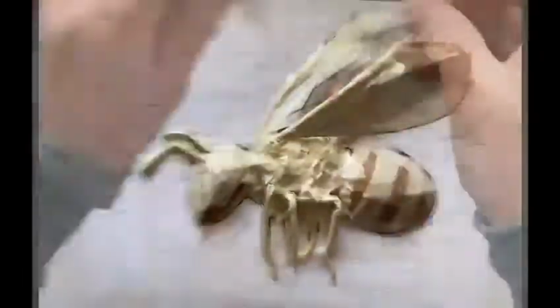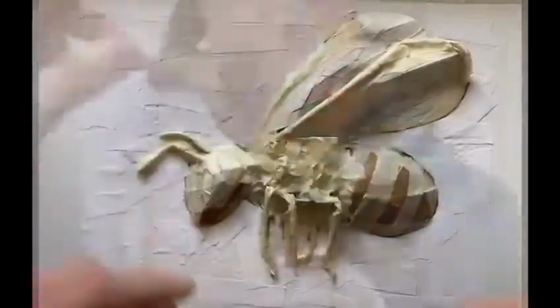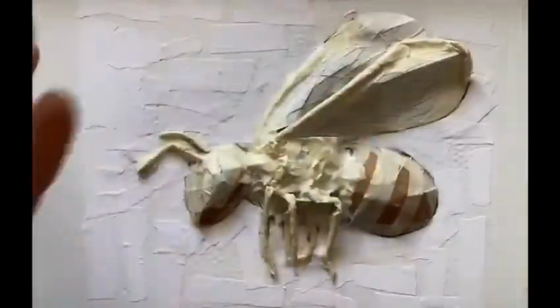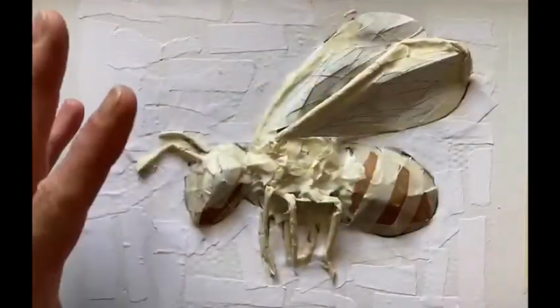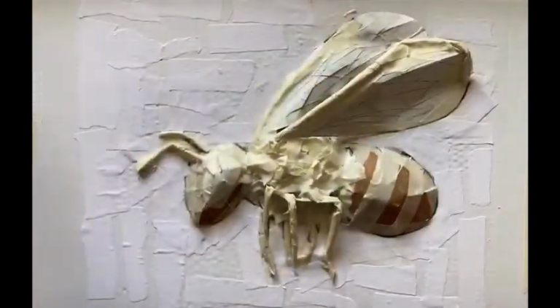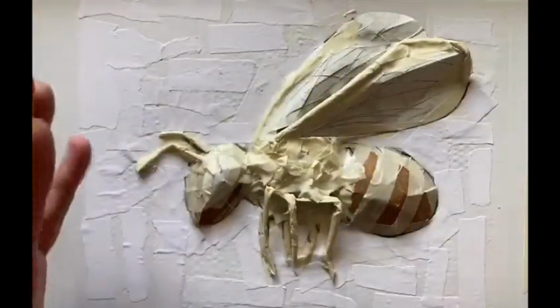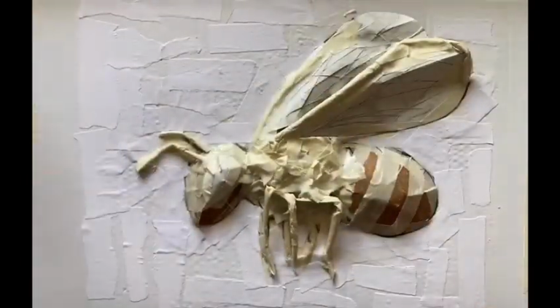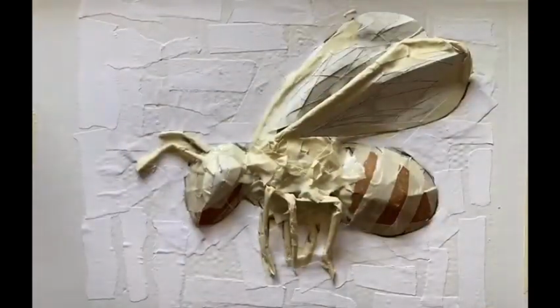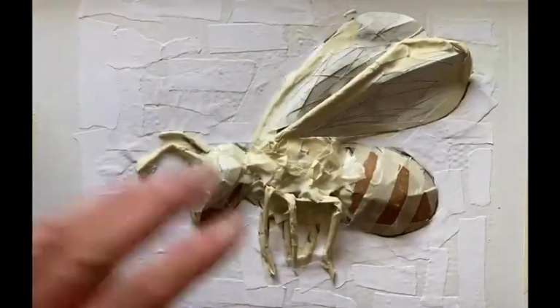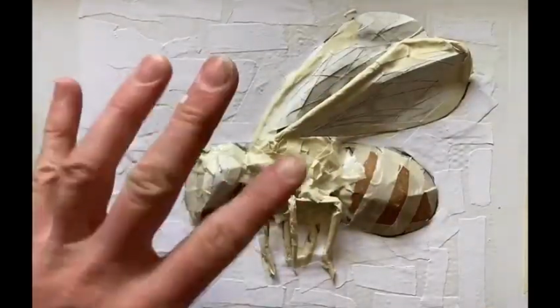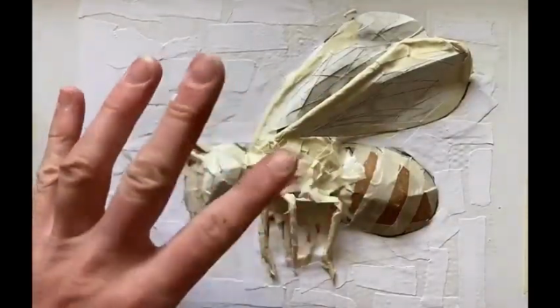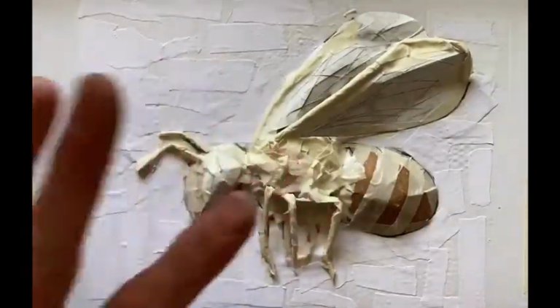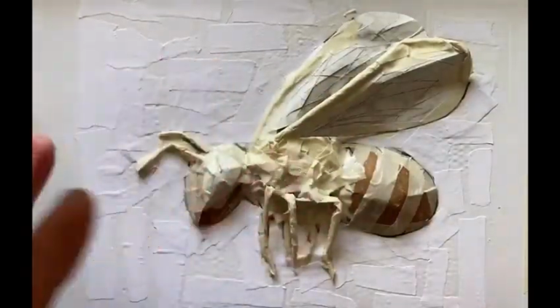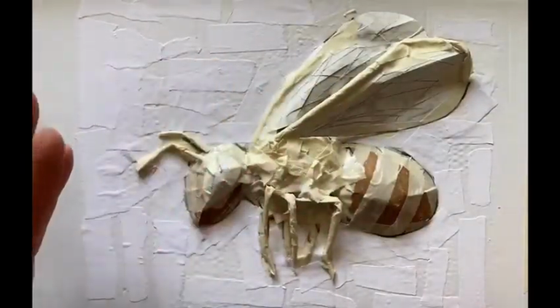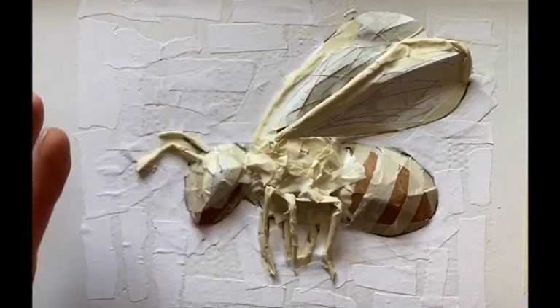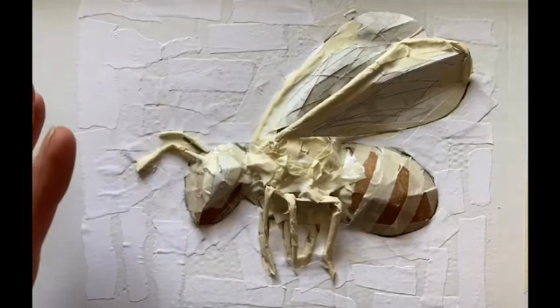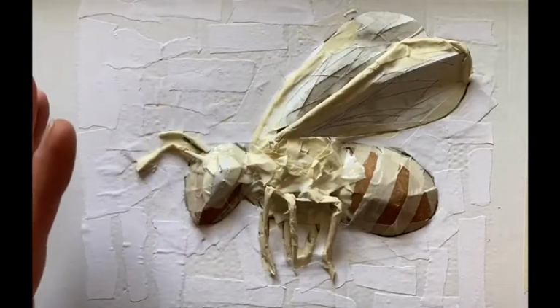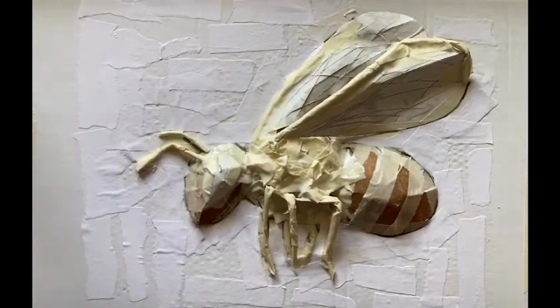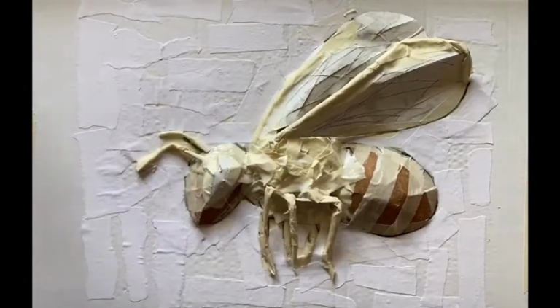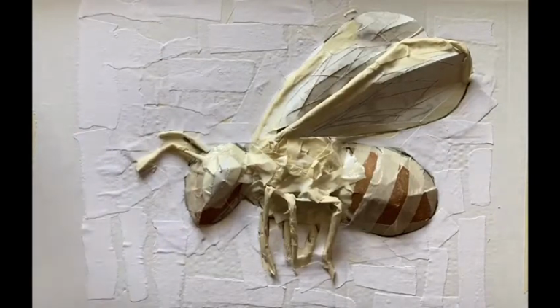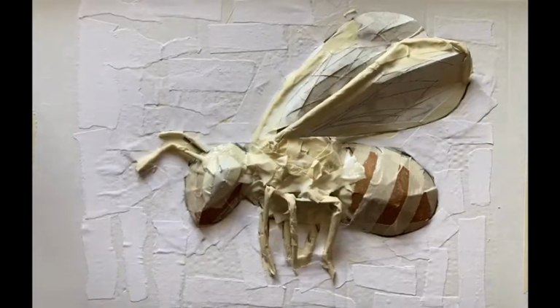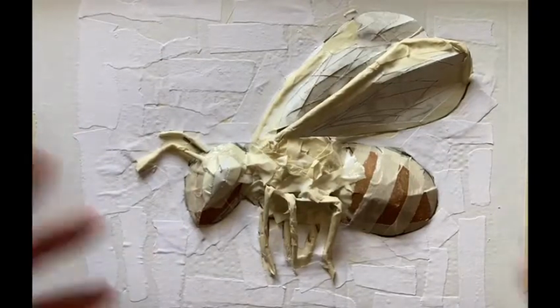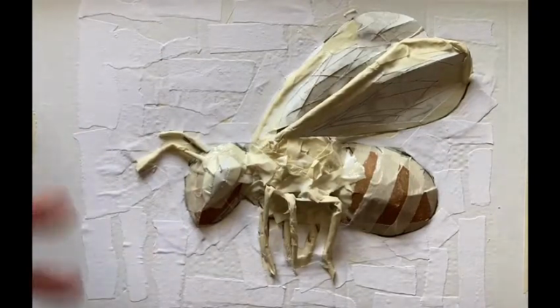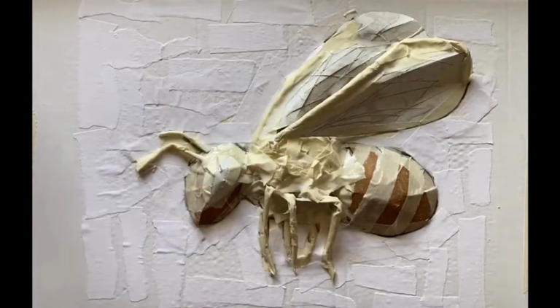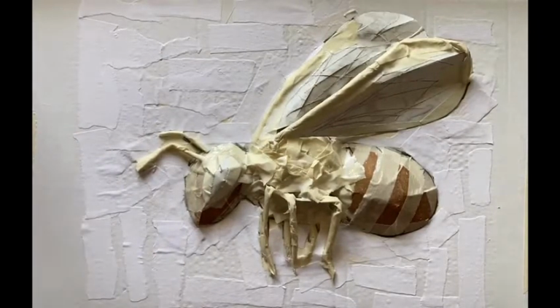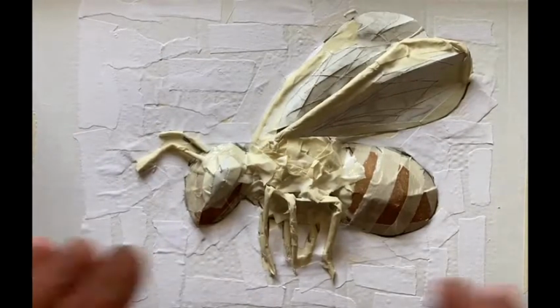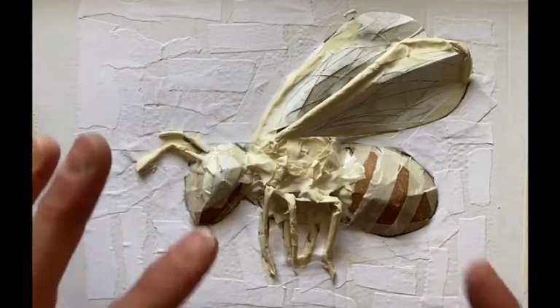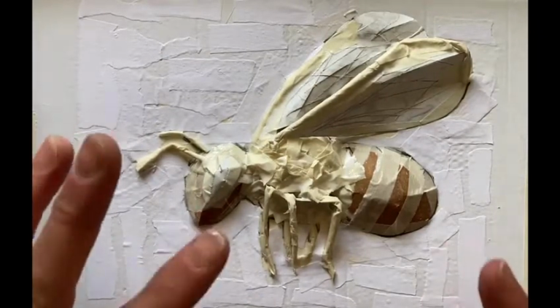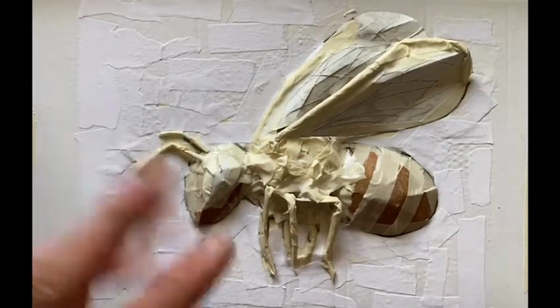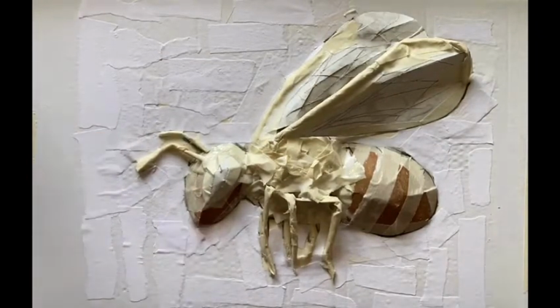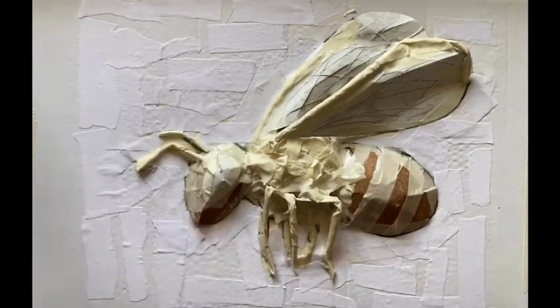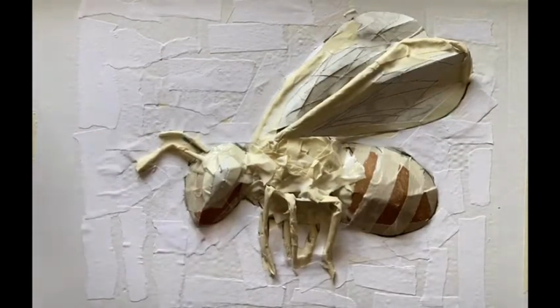Now that's done, we need to leave it to dry. Once it's dry we can start to think about colours, but this needs a few hours just to strengthen and harden off.